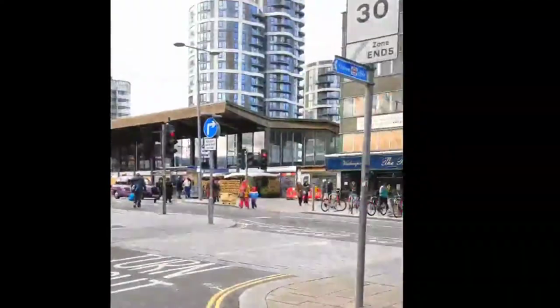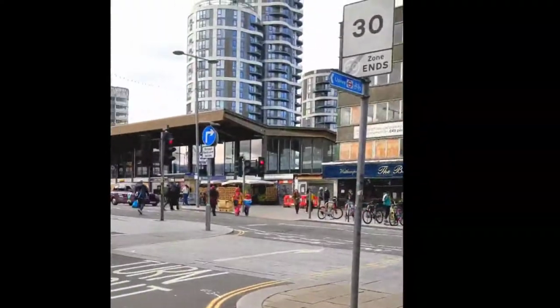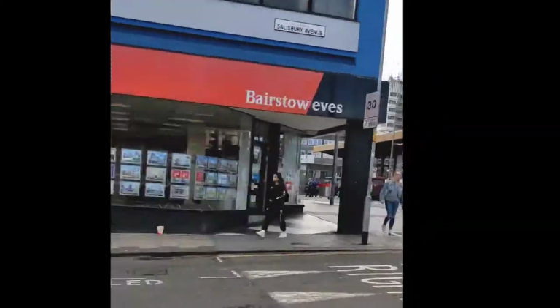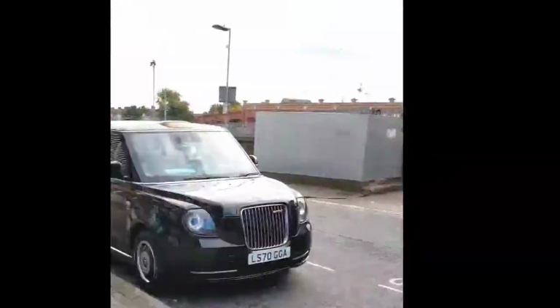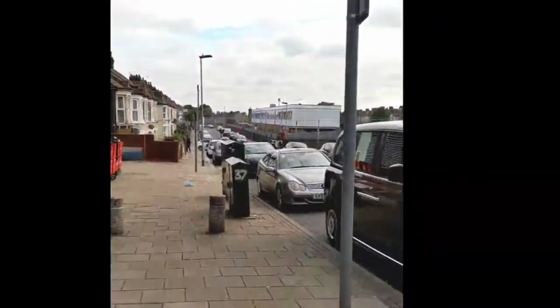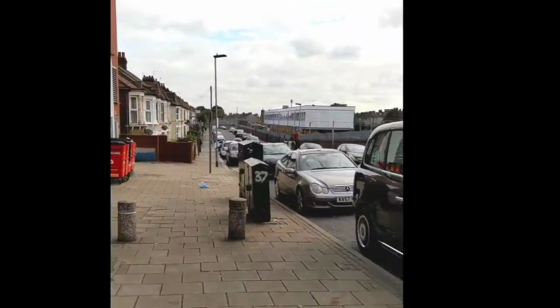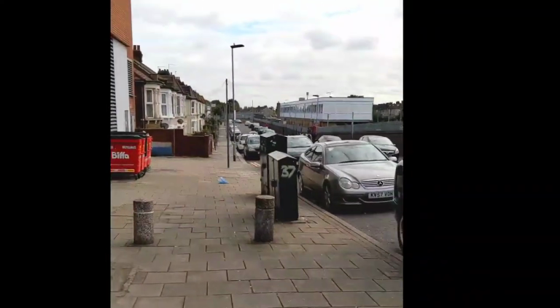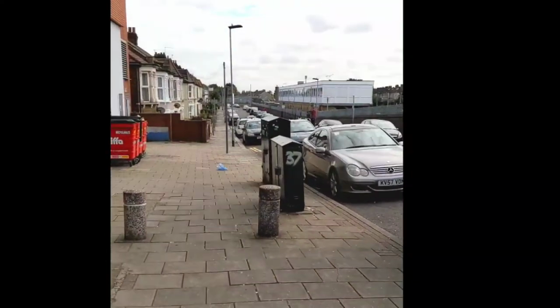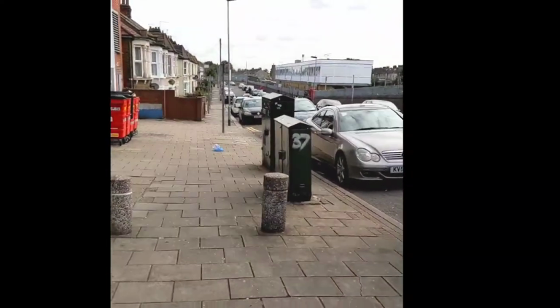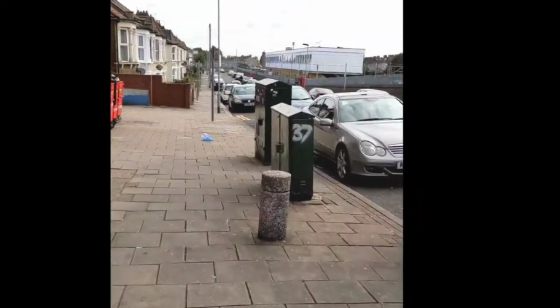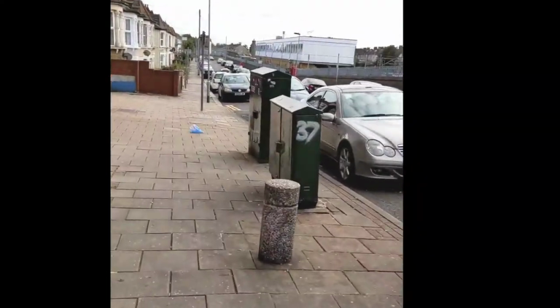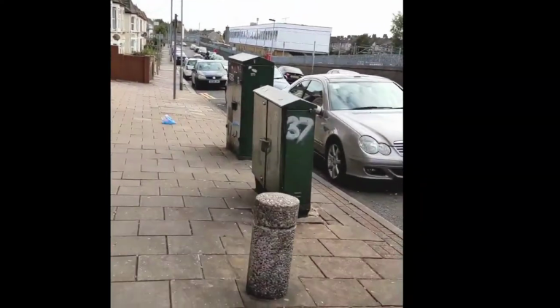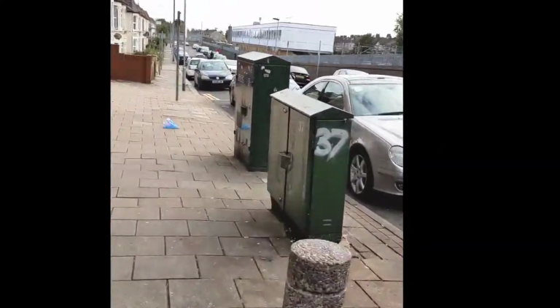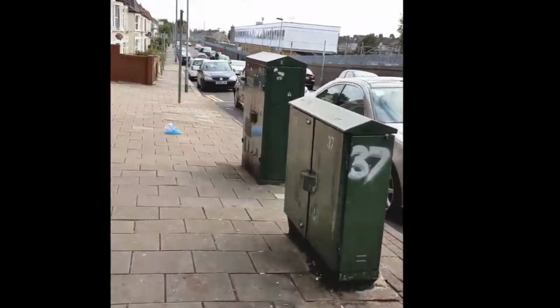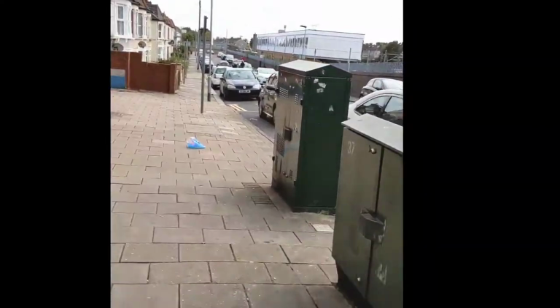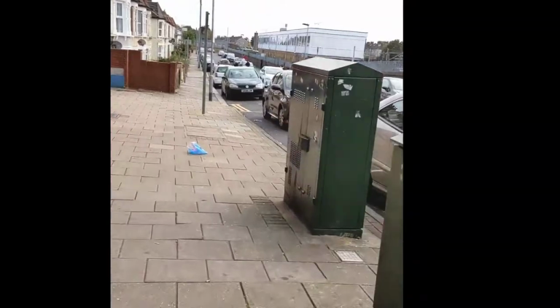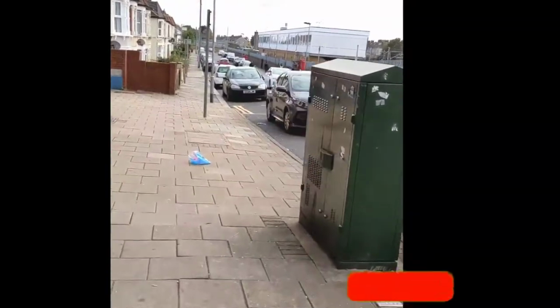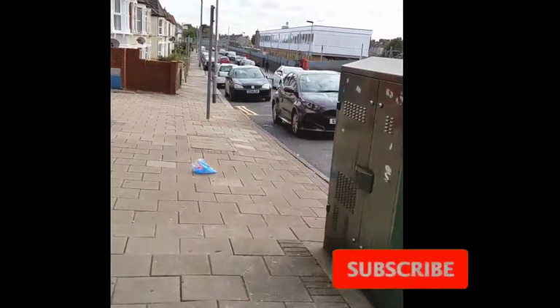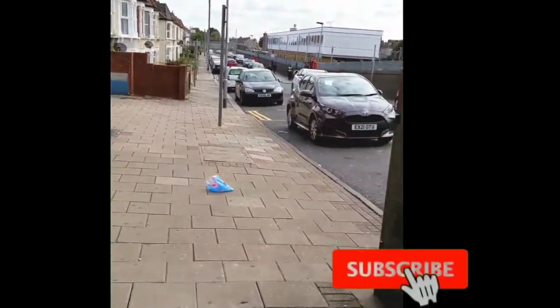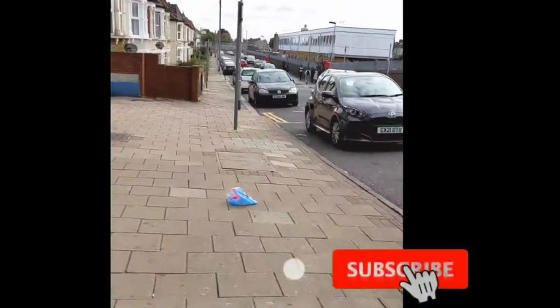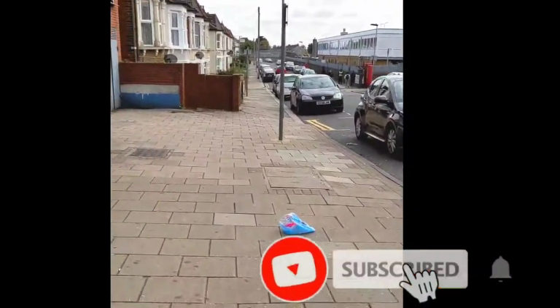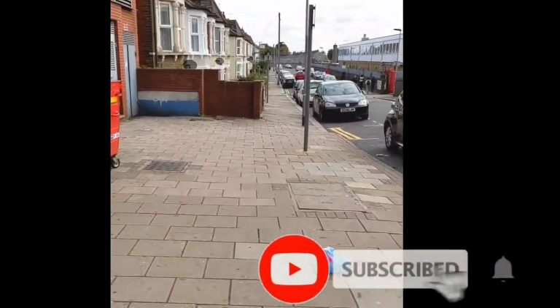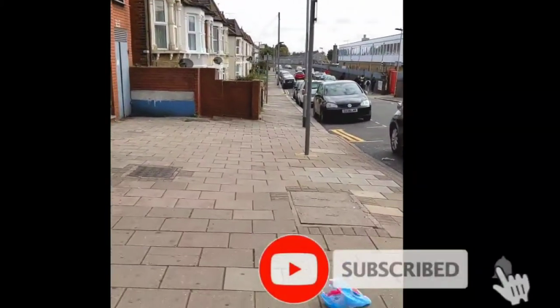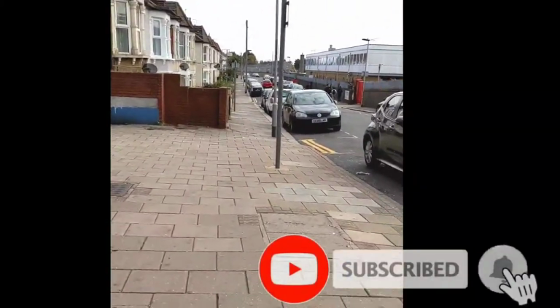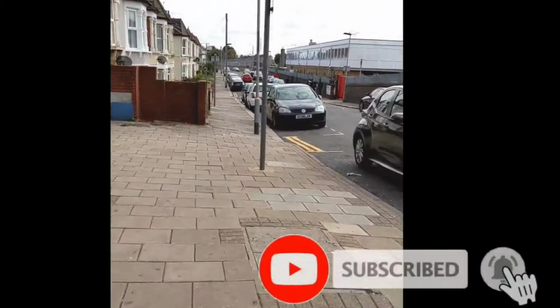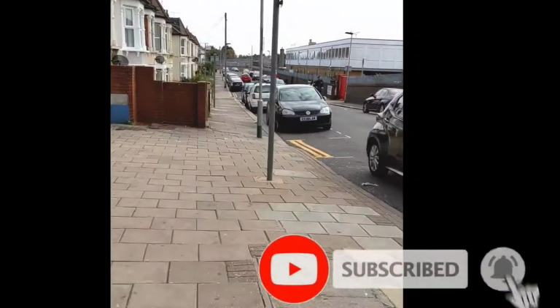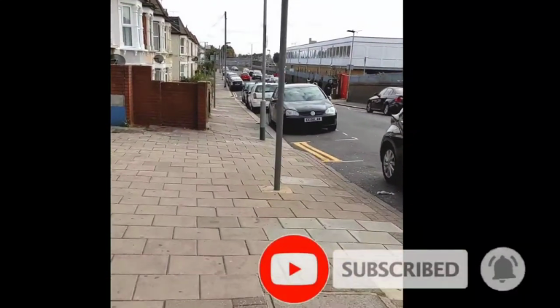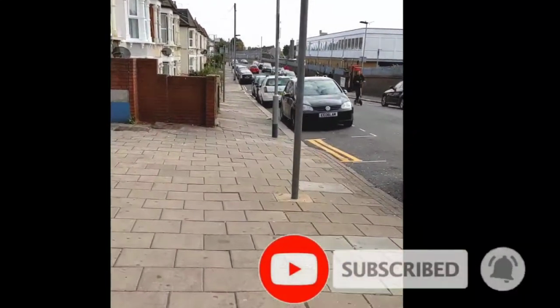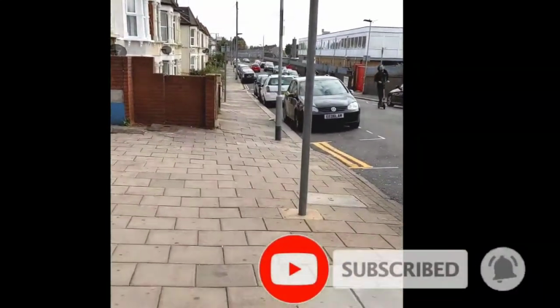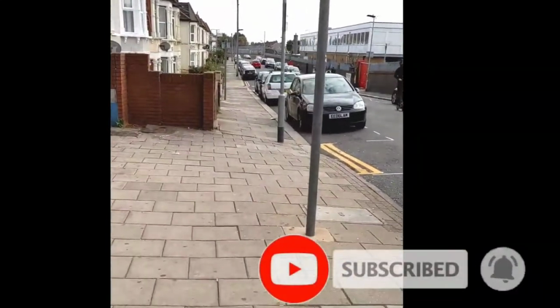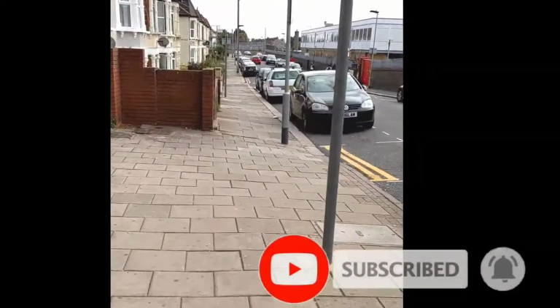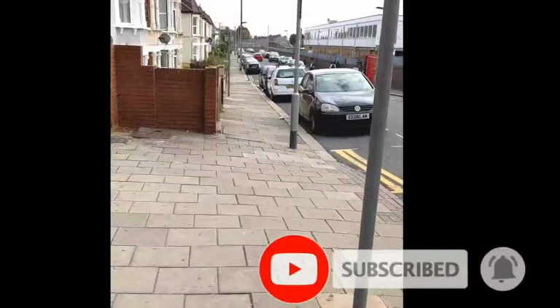In my area, there is a drop box near Nando's. You can check online to find where the drop box is in your area.